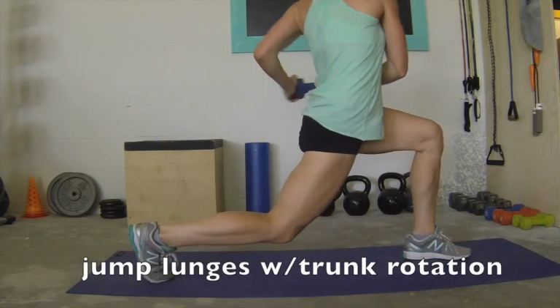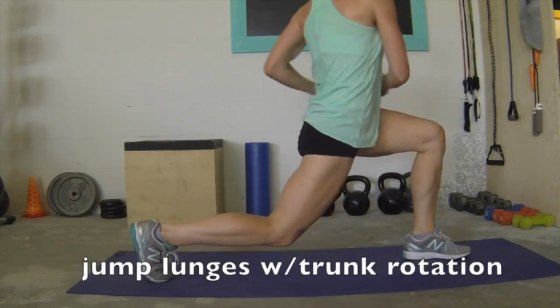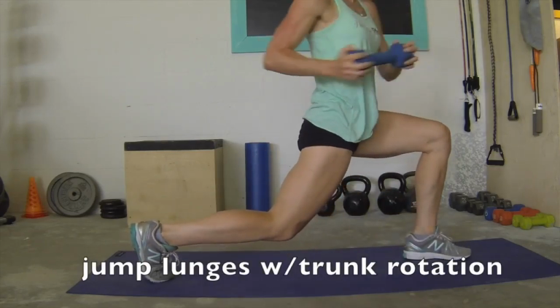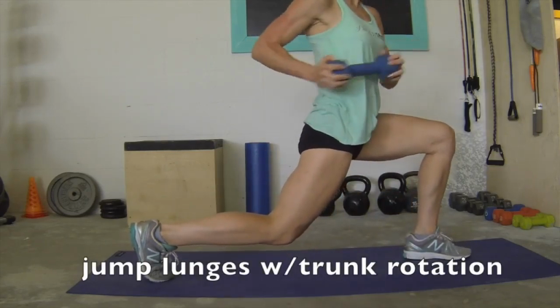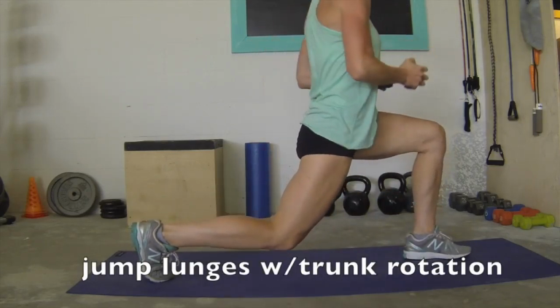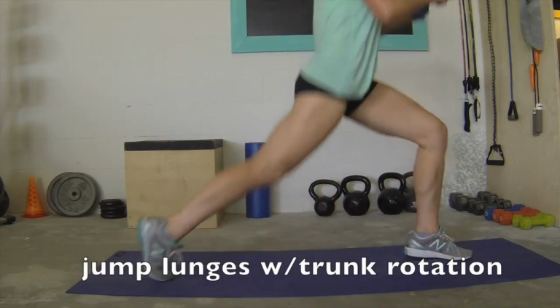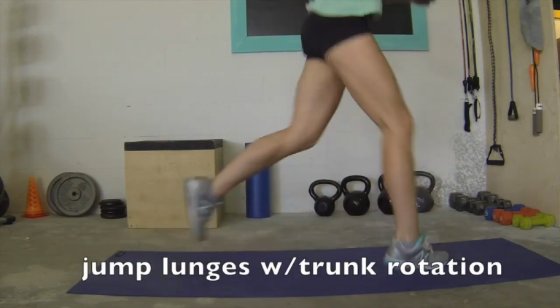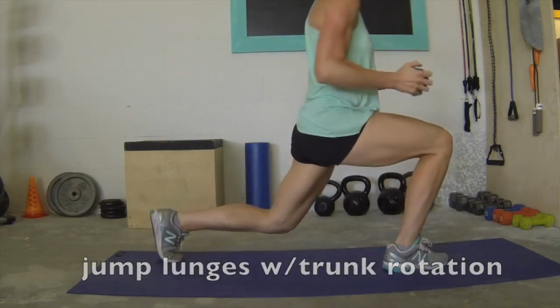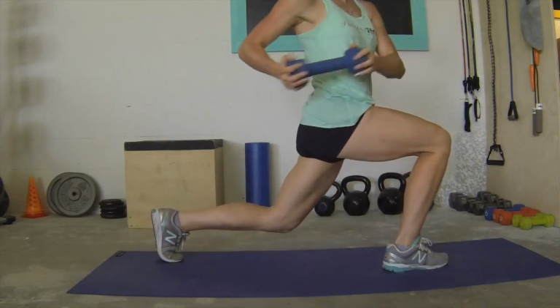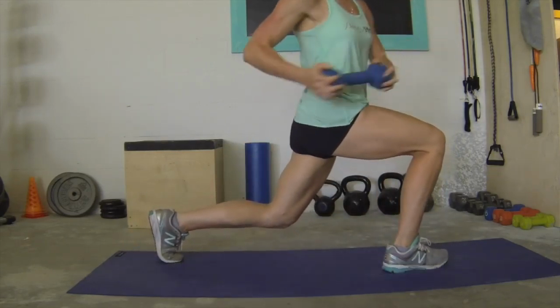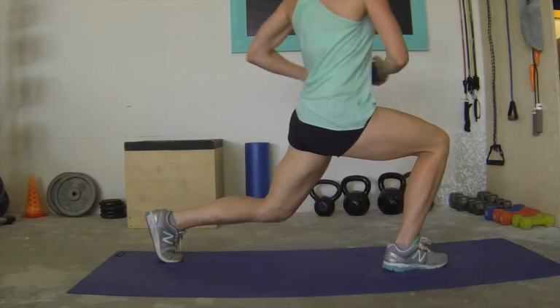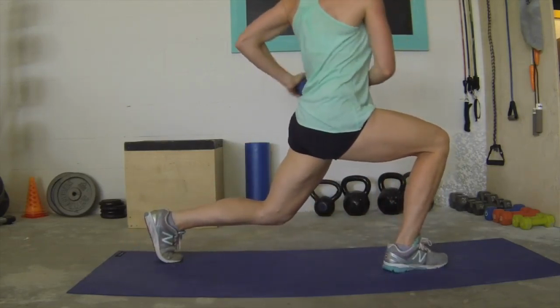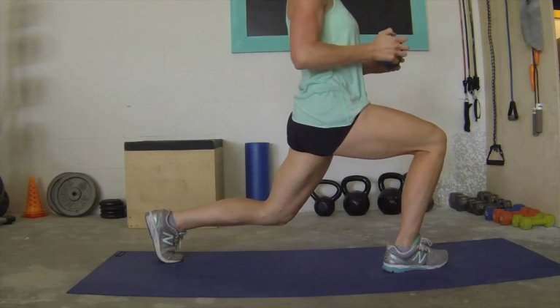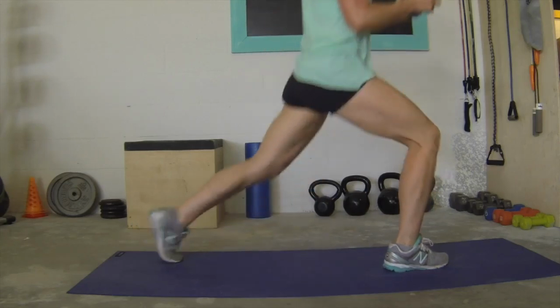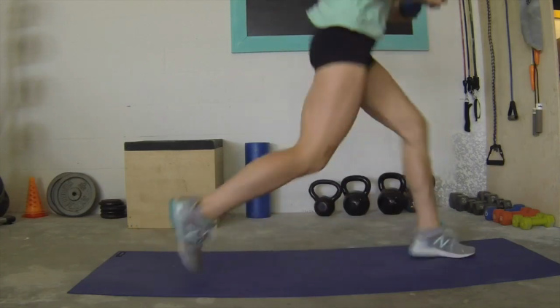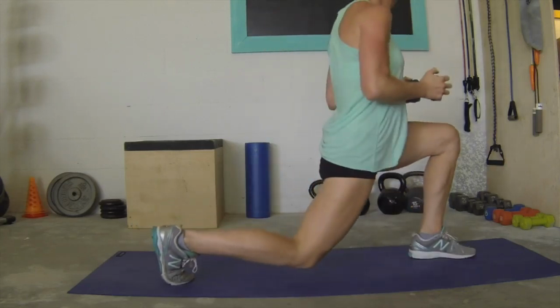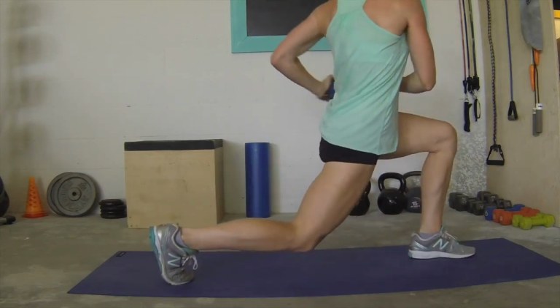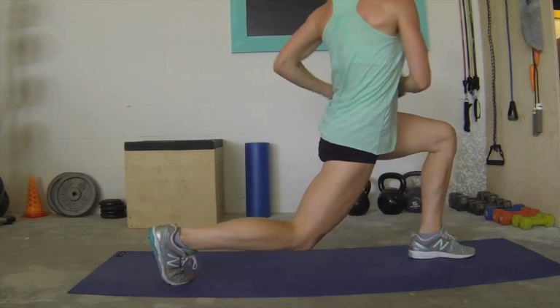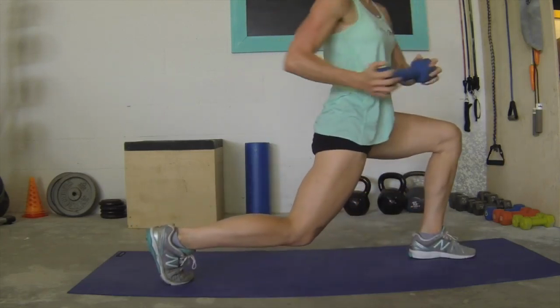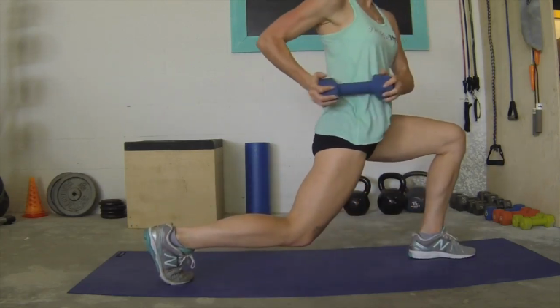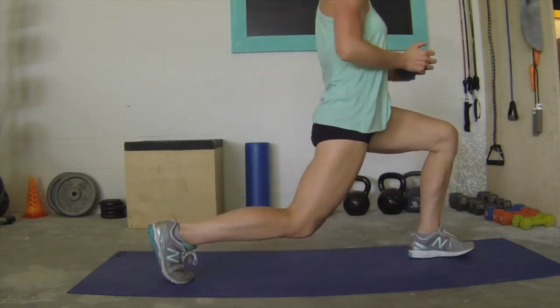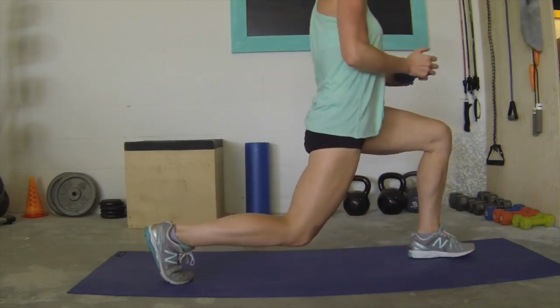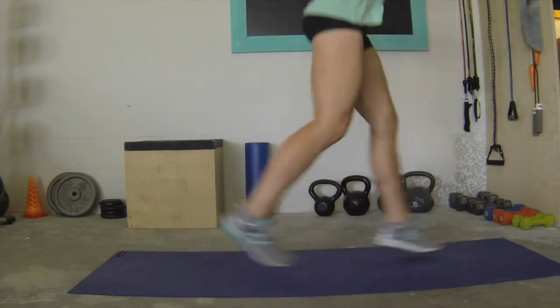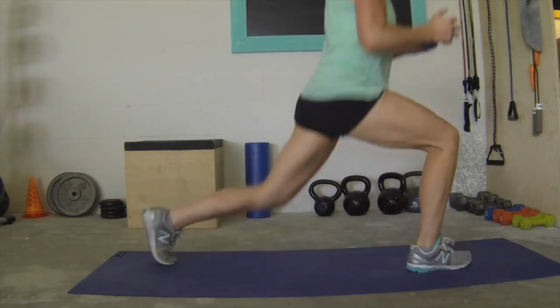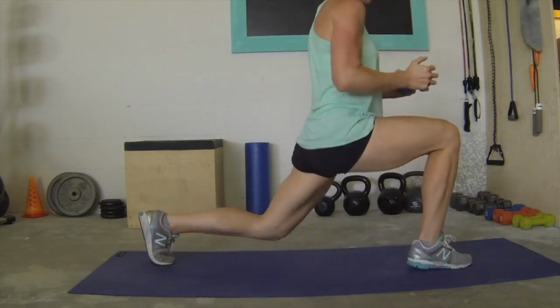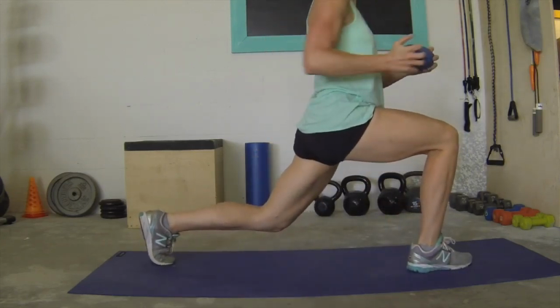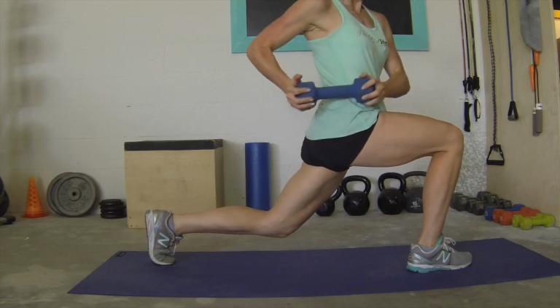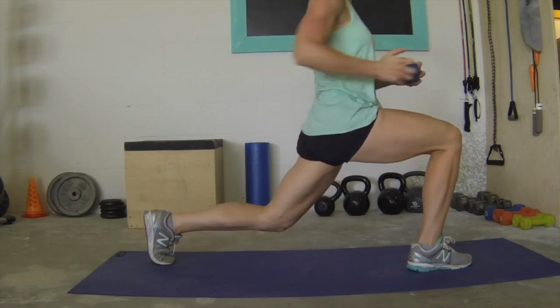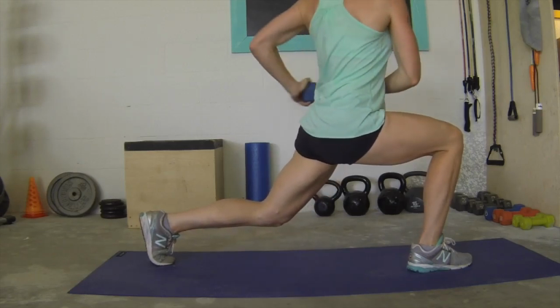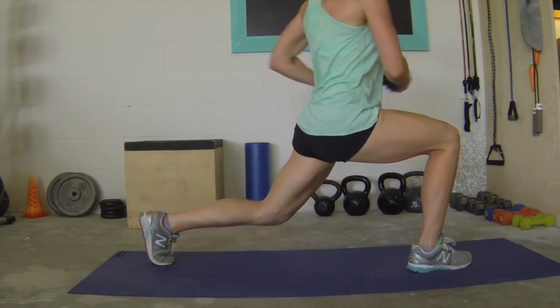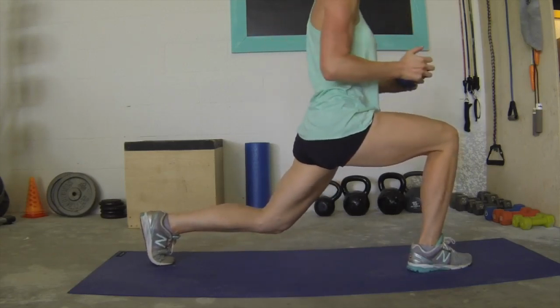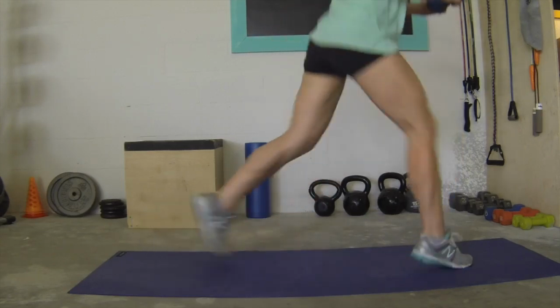Jump into your lunge, lower down, get stable, and then turn slowly side to side. Make sure your trunk rotation doesn't throw you off balance. This should be a slow and controlled movement.